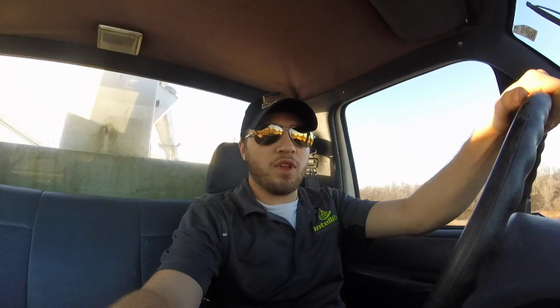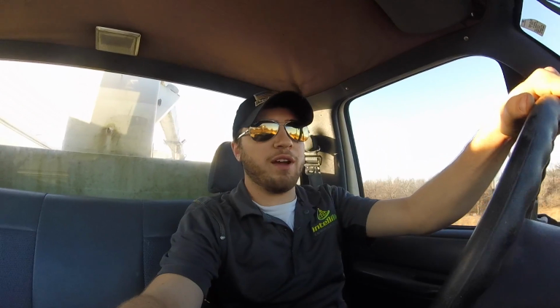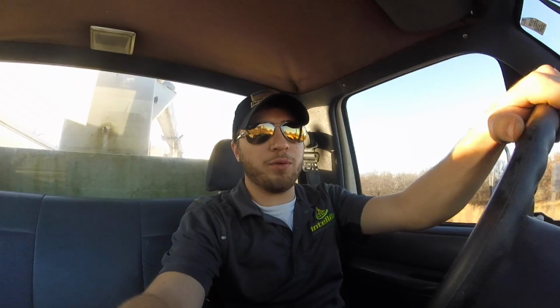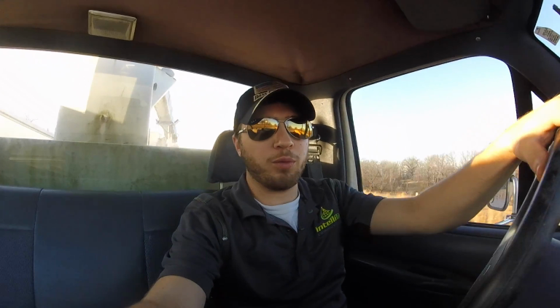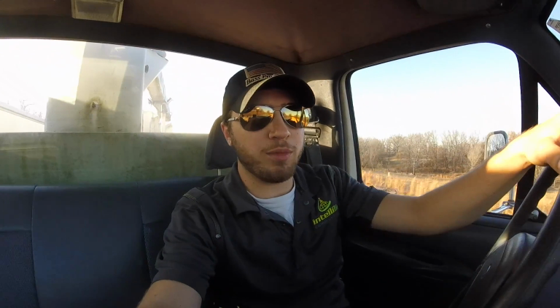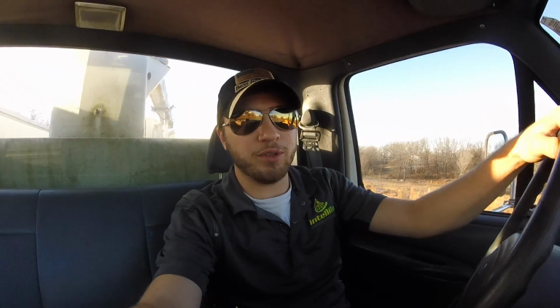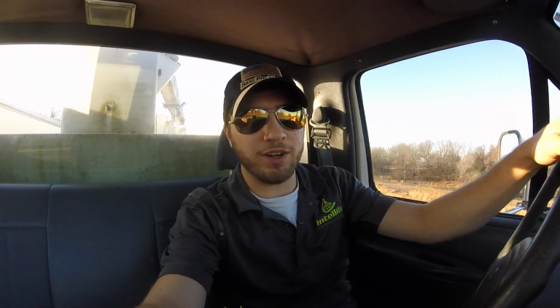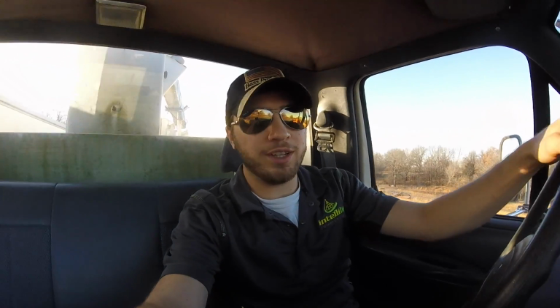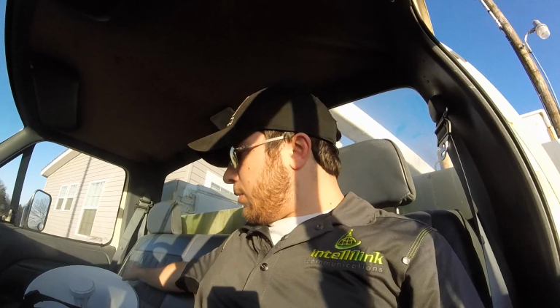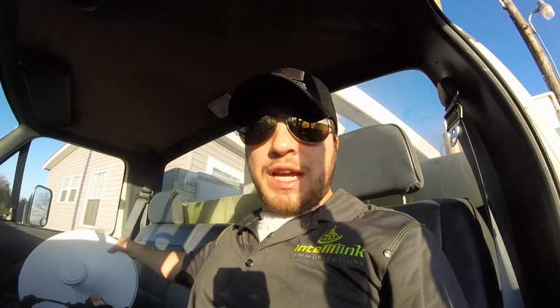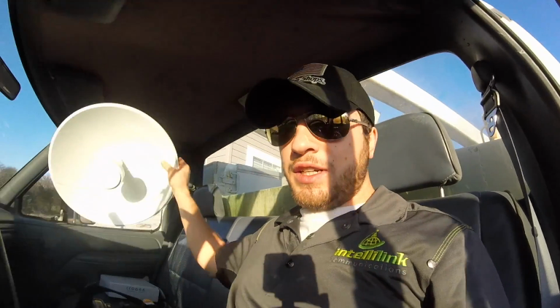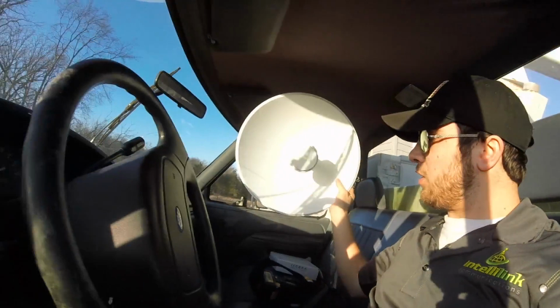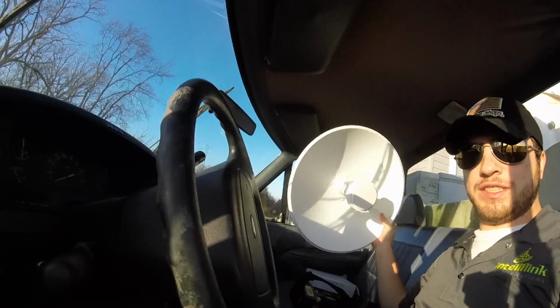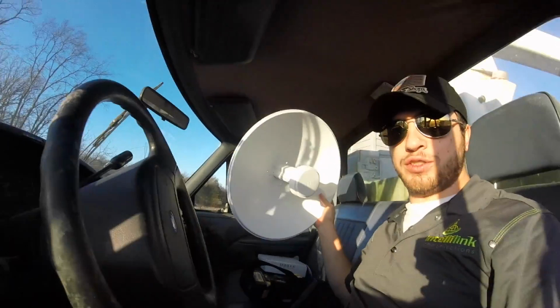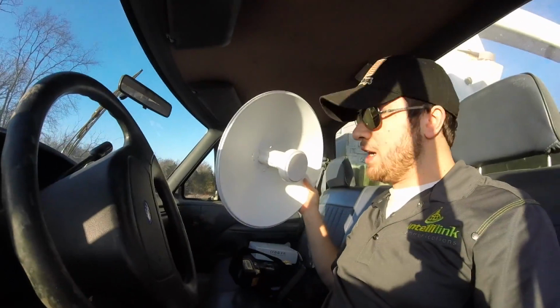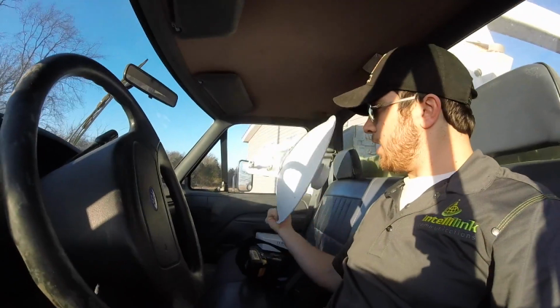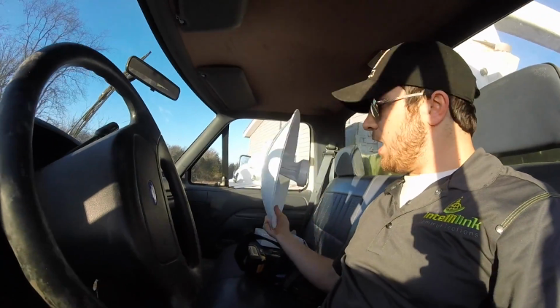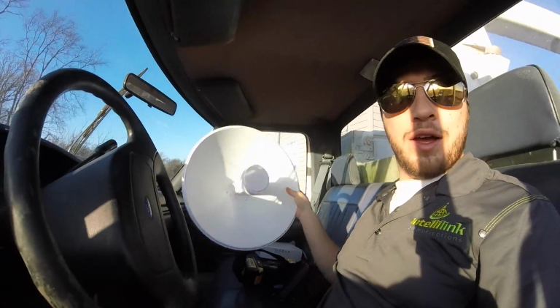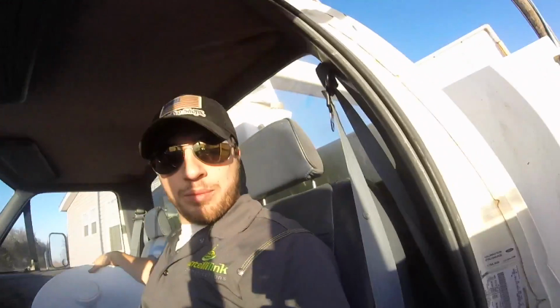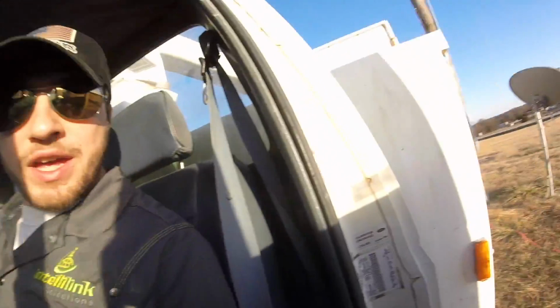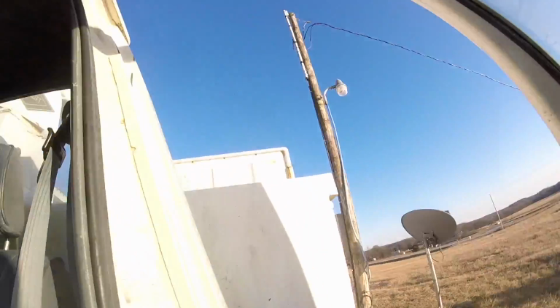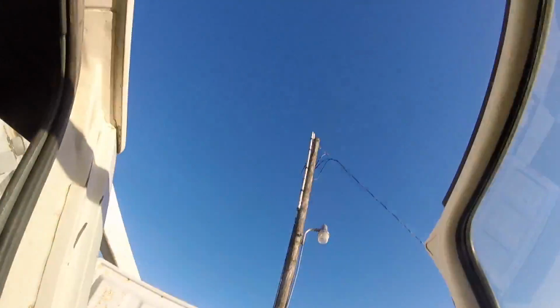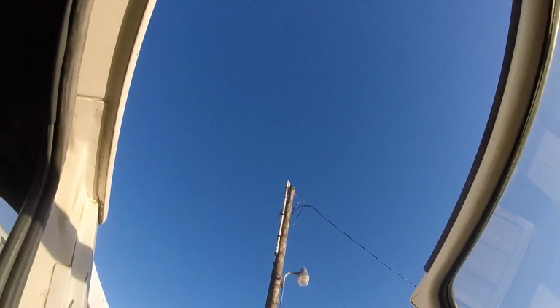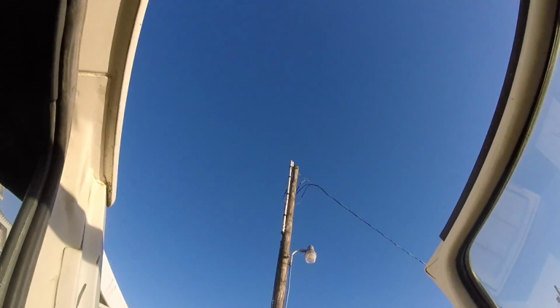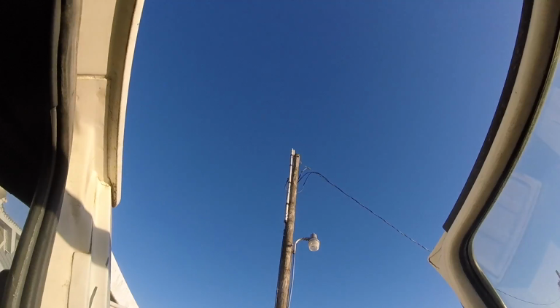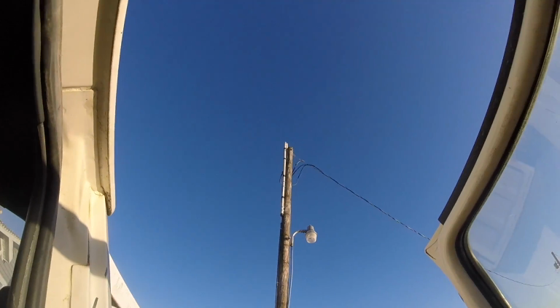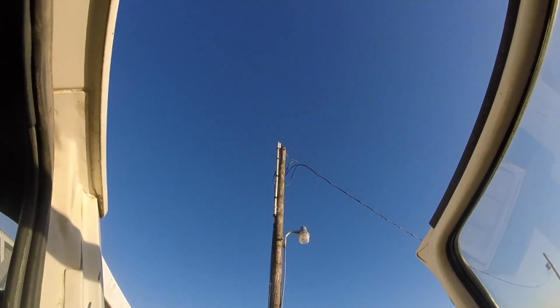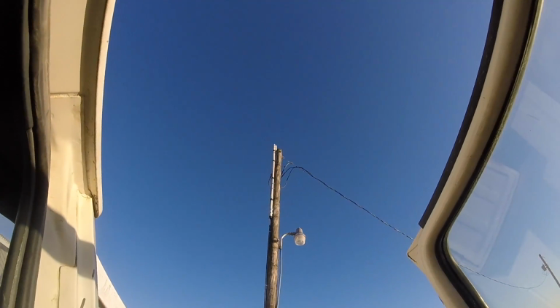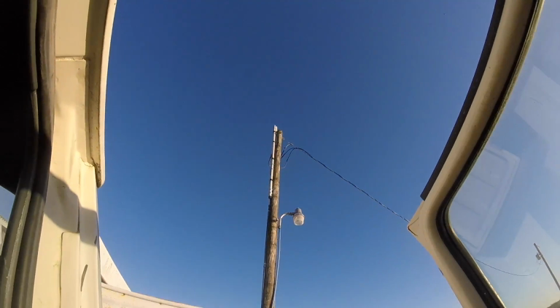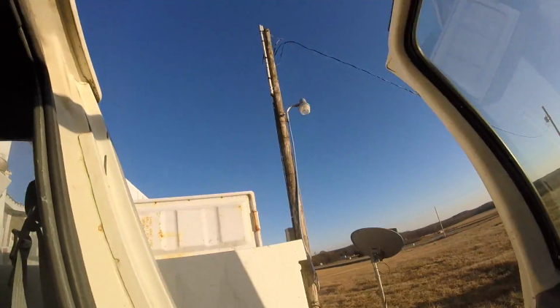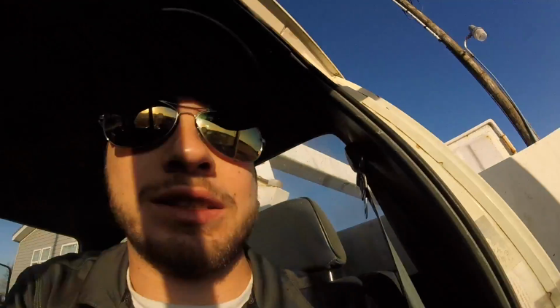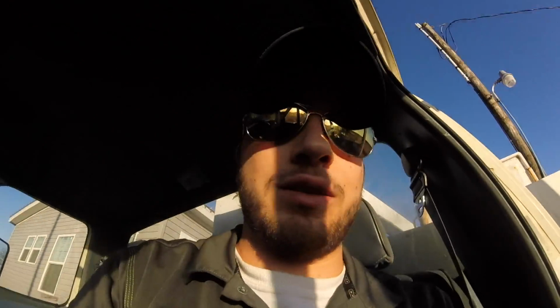I'm Gavin Greenwood and you're watching my YouTube channel. Basically we just have to install this dish right here. We're going to put that all the way up there and replace that nano station. So let's get to it.